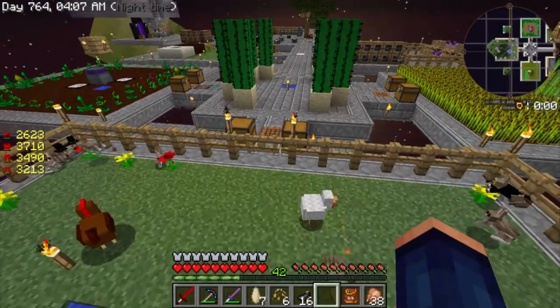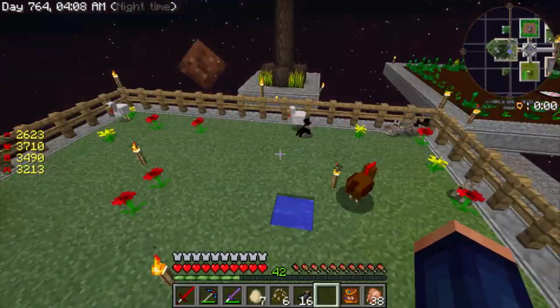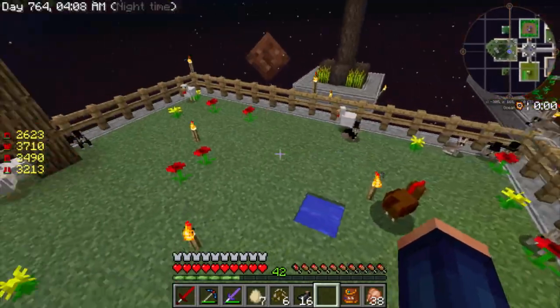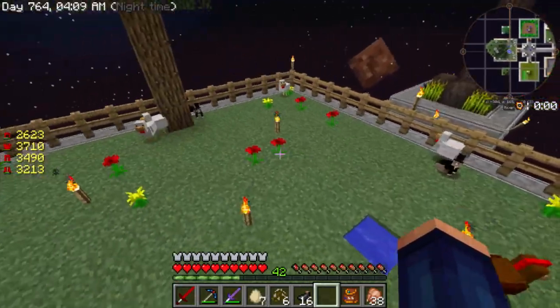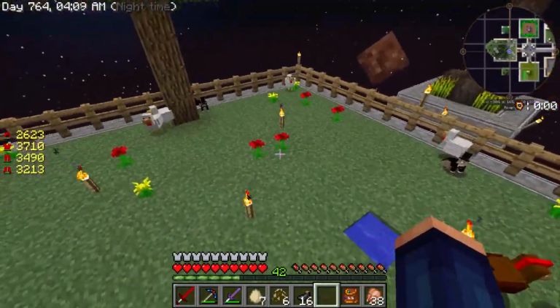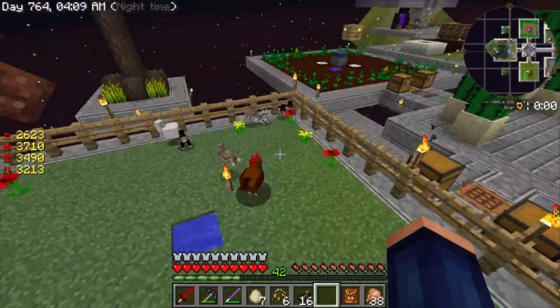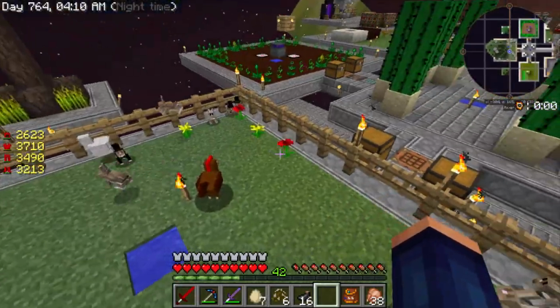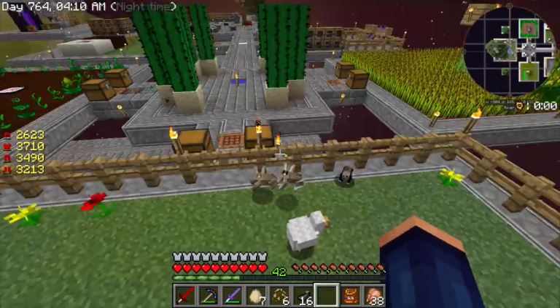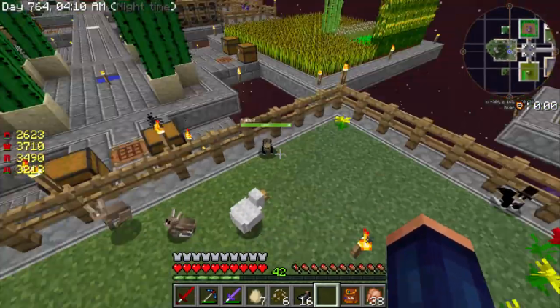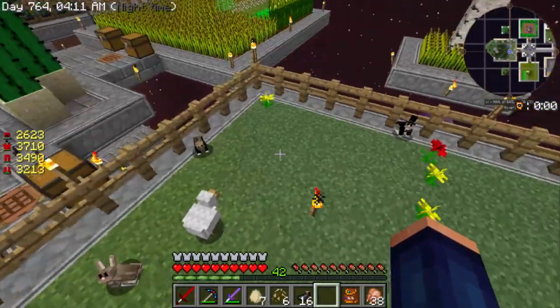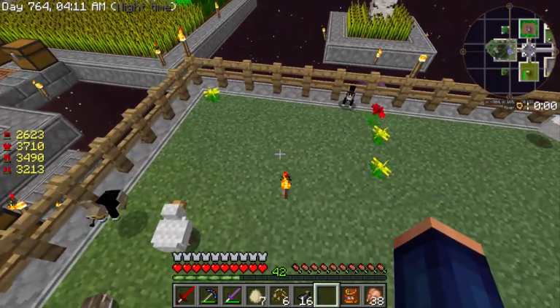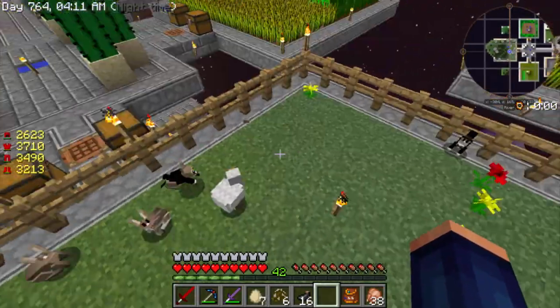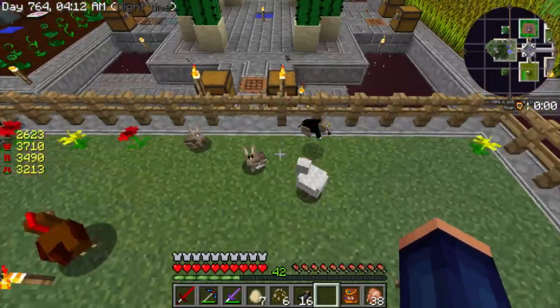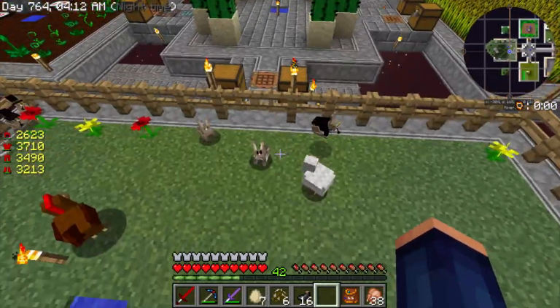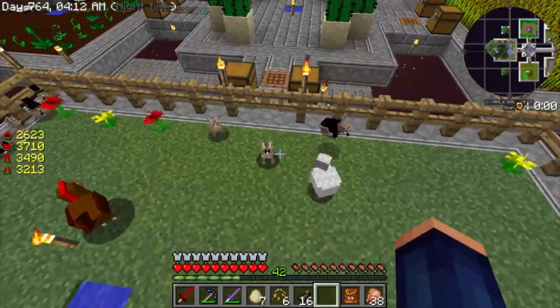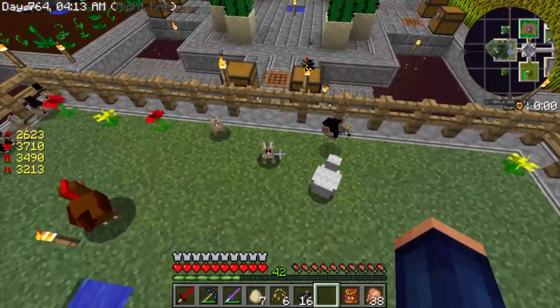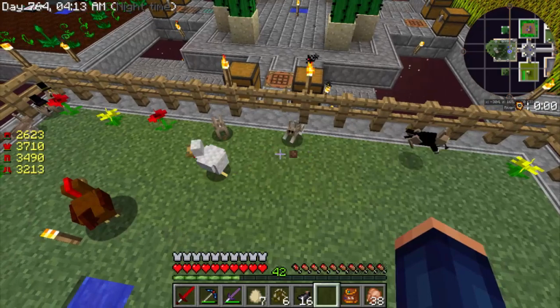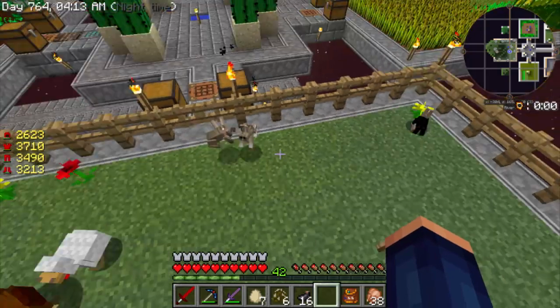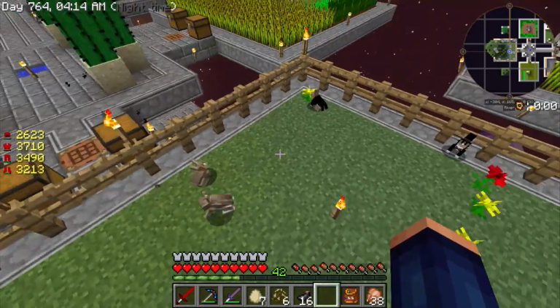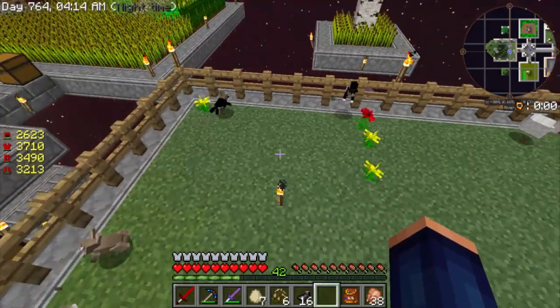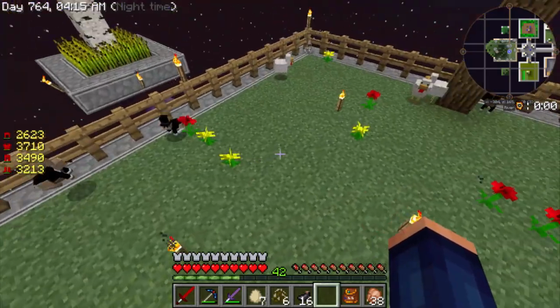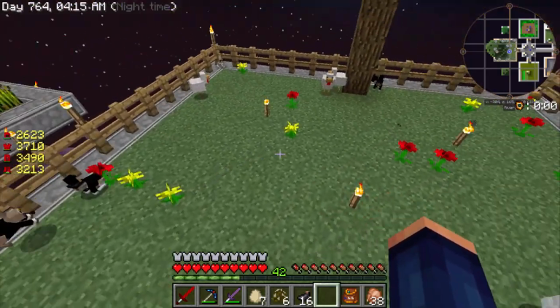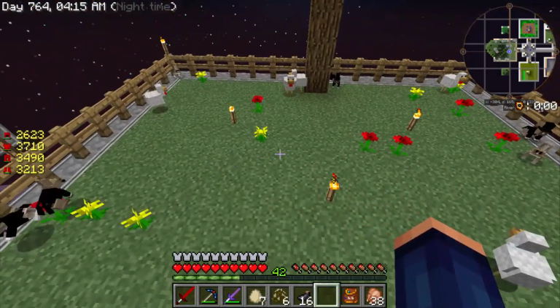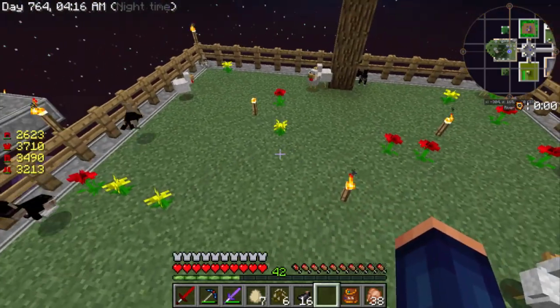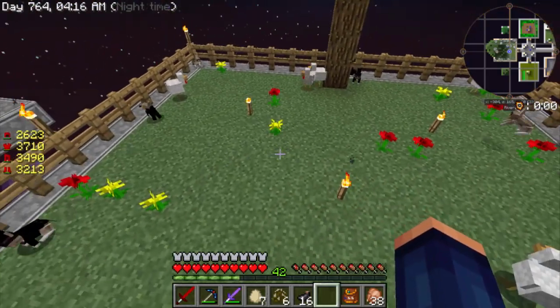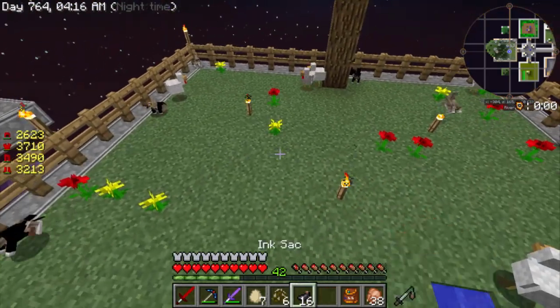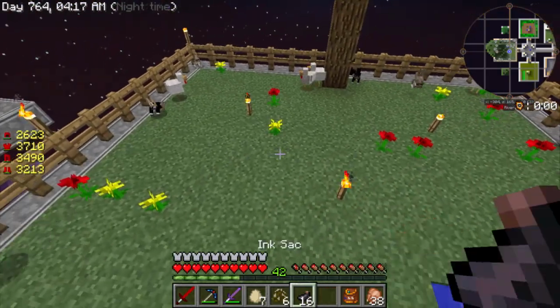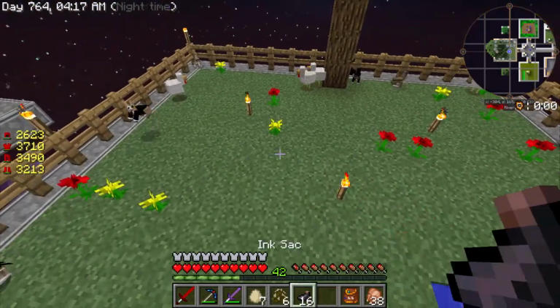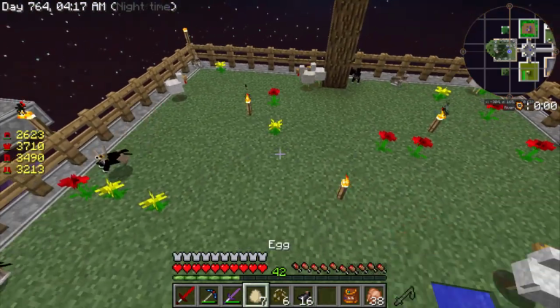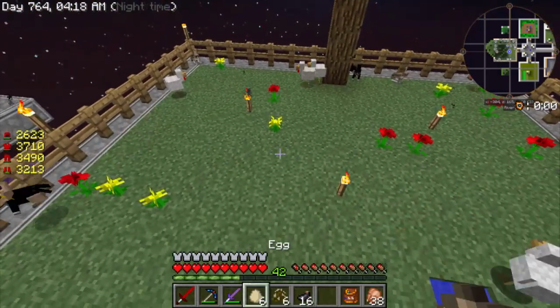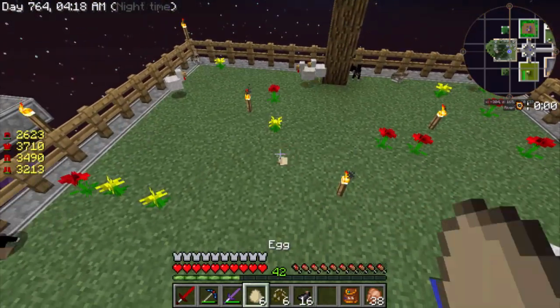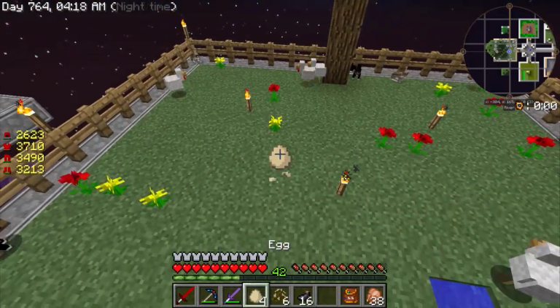I came over here, got some sheep — killed him. Got some pigs — killed him, and all of a sudden I got a rabbit or two. Yeah we are all good to go. Let's go ahead and throw these real quick.